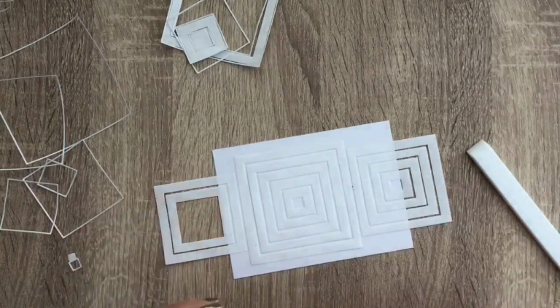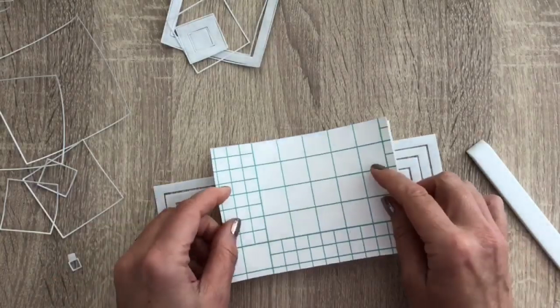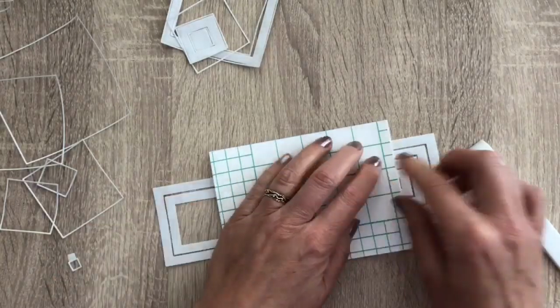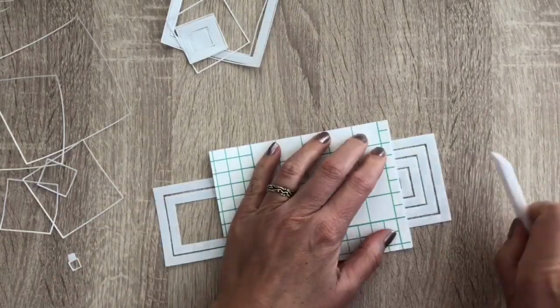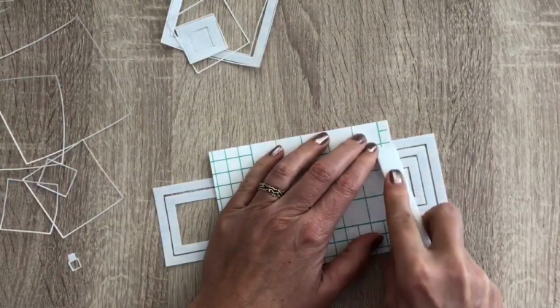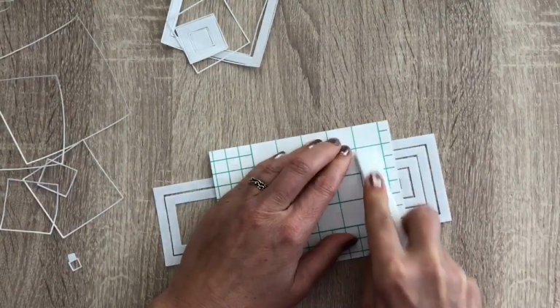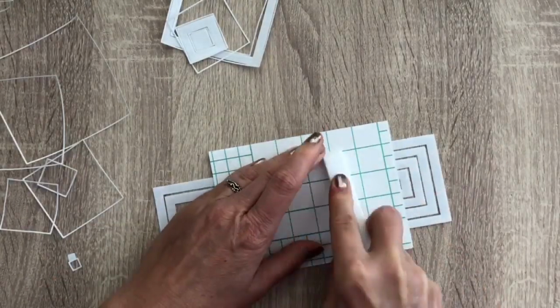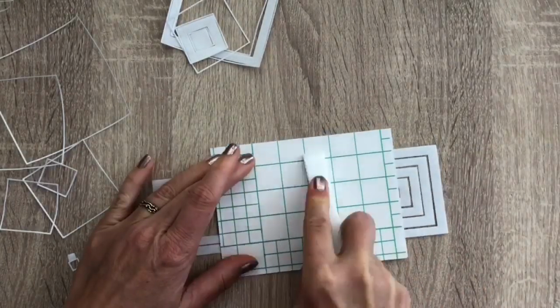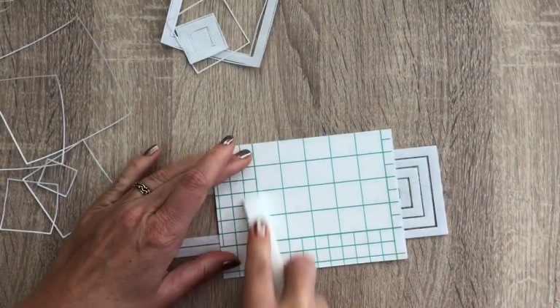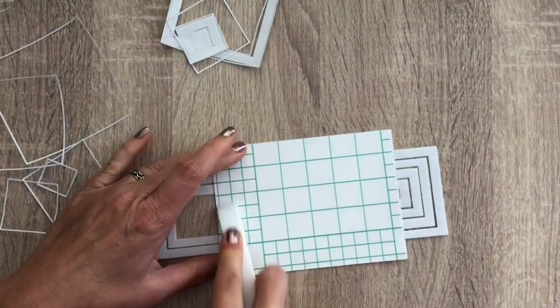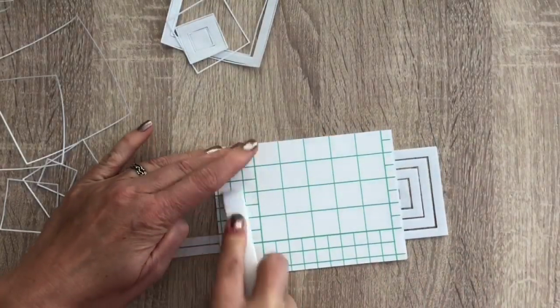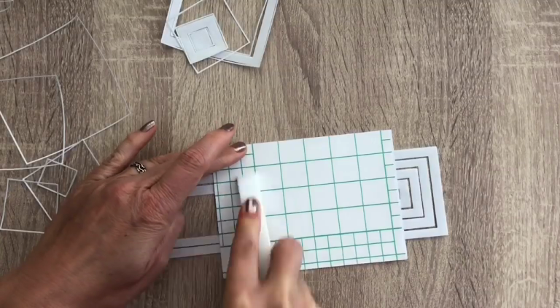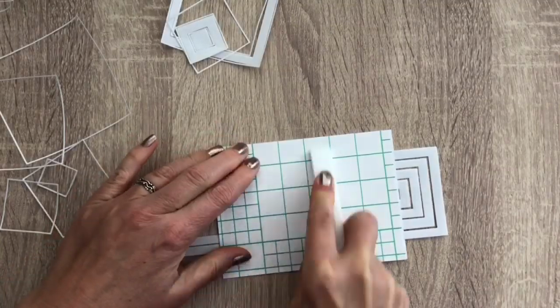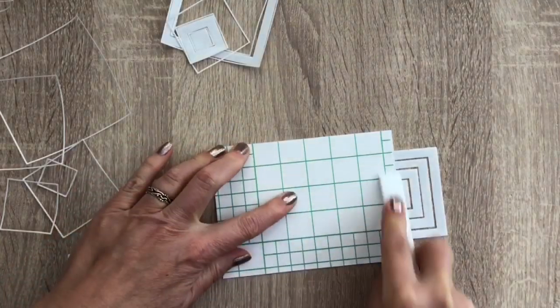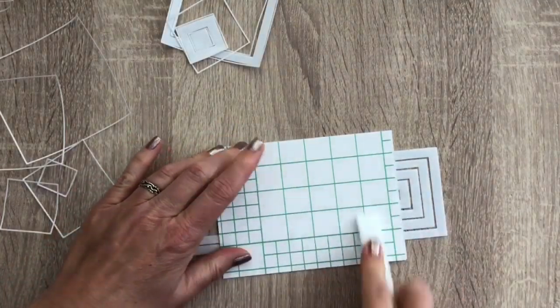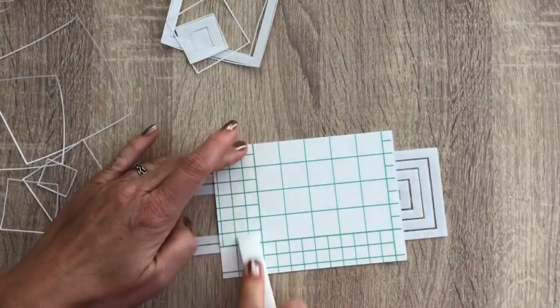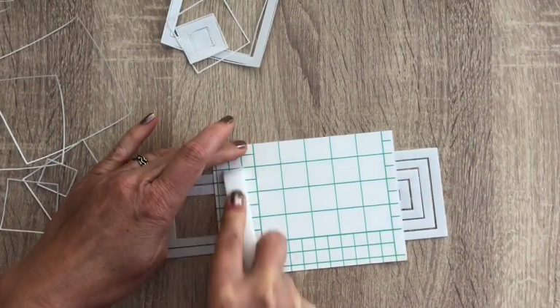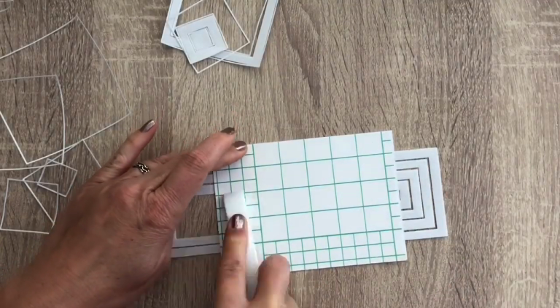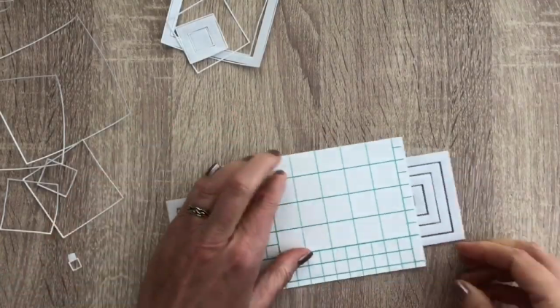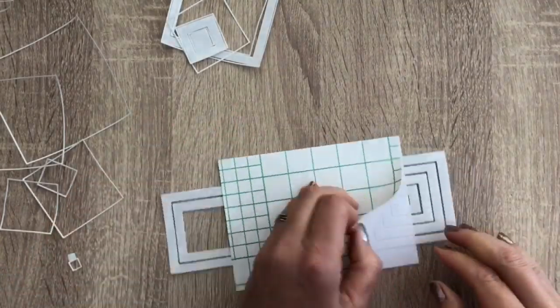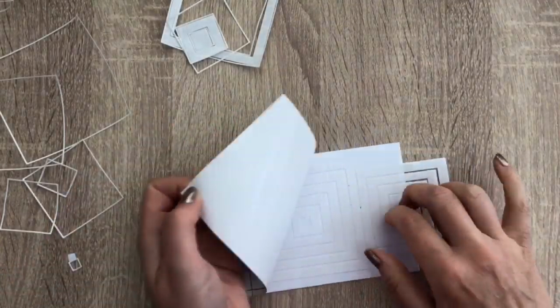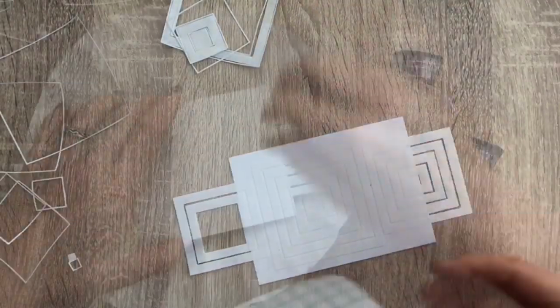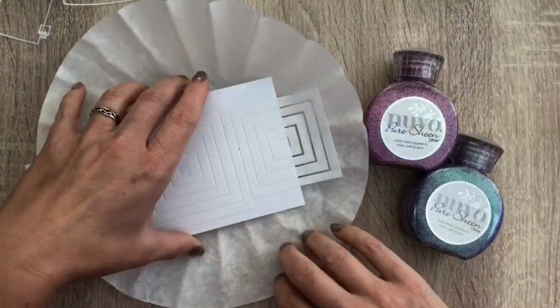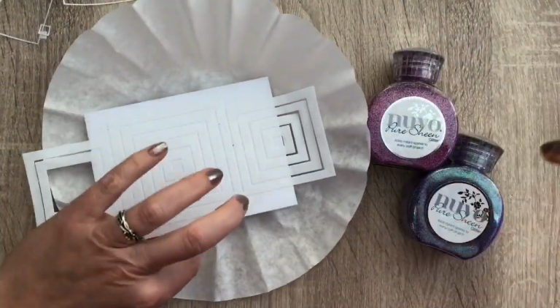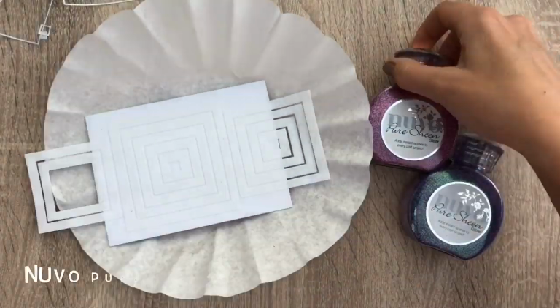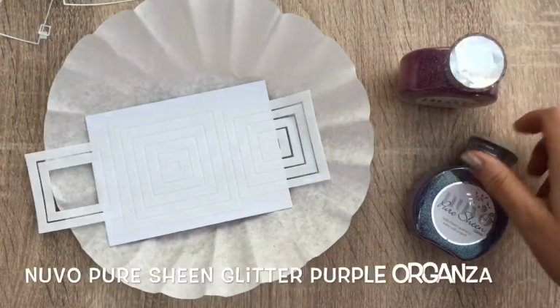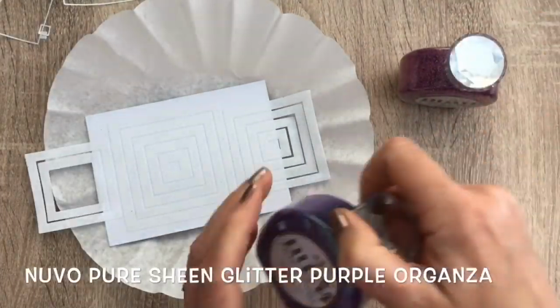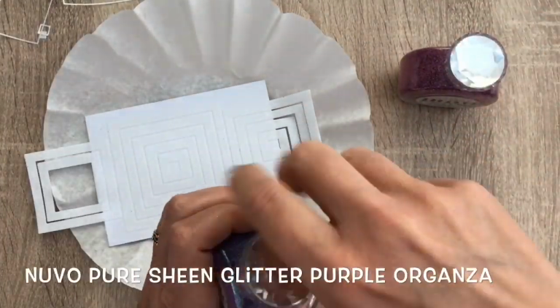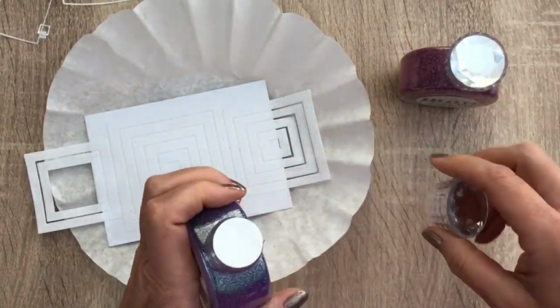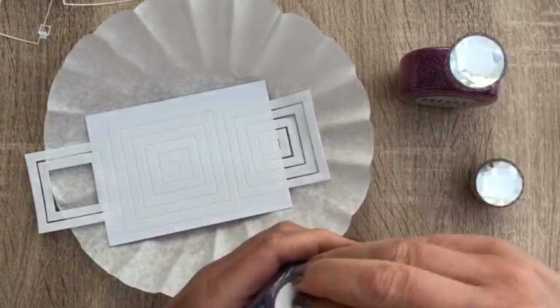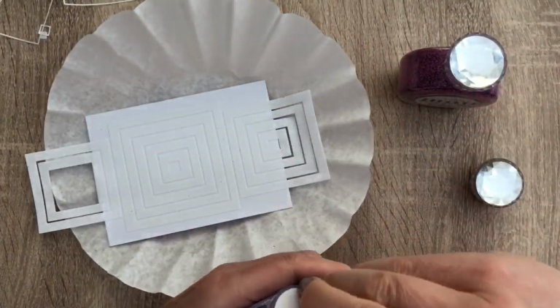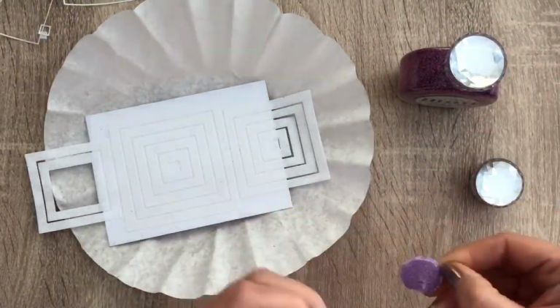And then I add the backing with the slippery side on the card and burnish again. This way the squares stick to the card really well. I take off the backing again and I put the card in the coffee filter, and I'm going to add the first color of glitter.